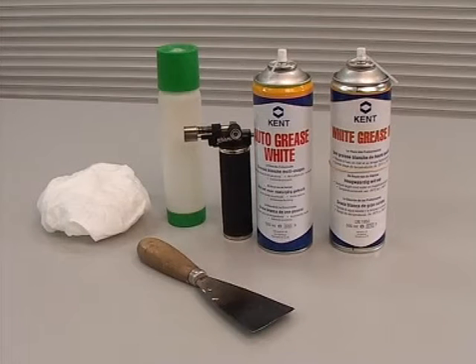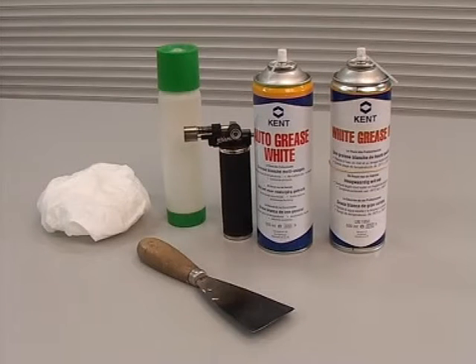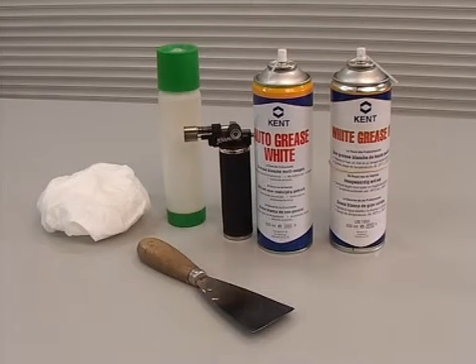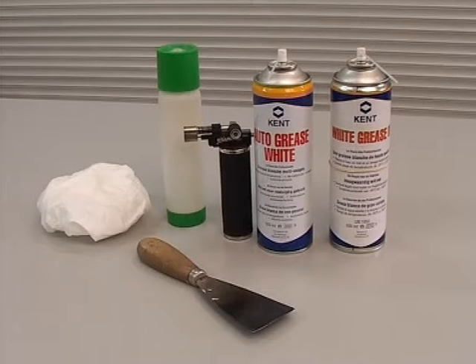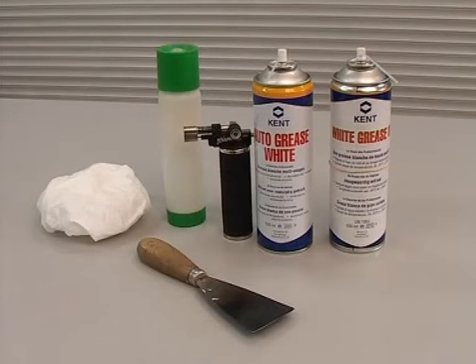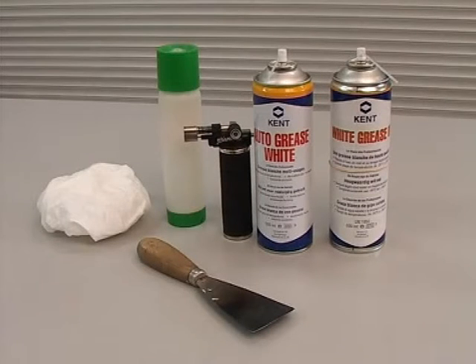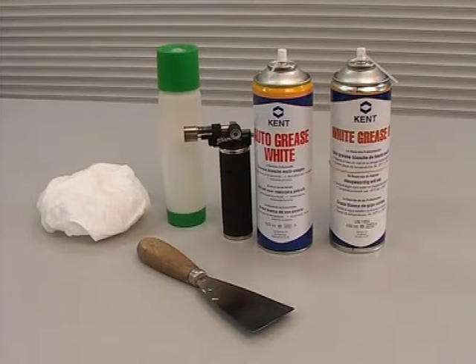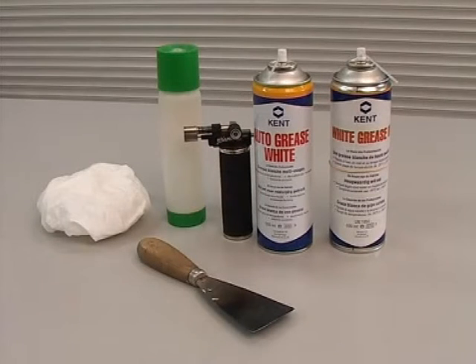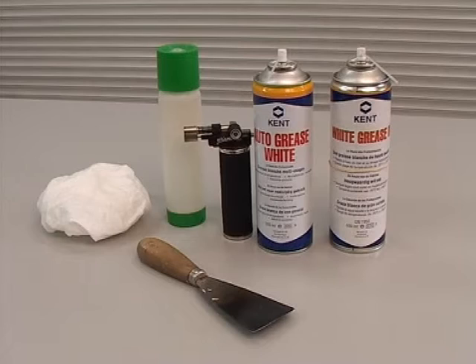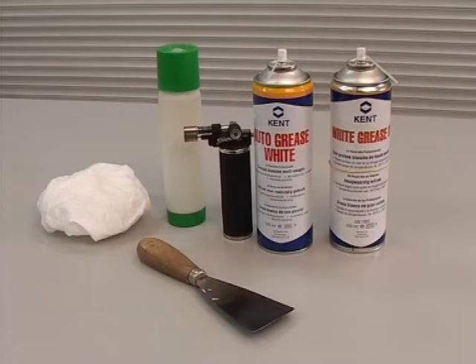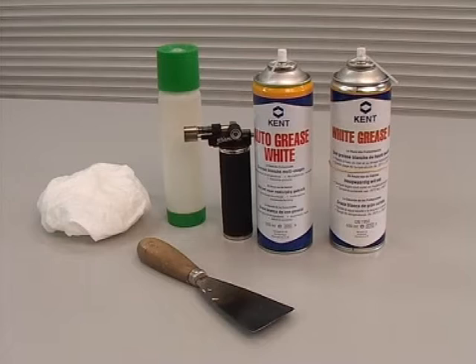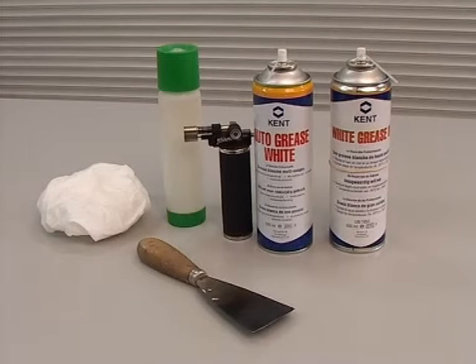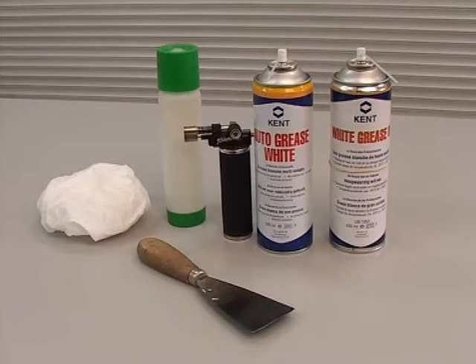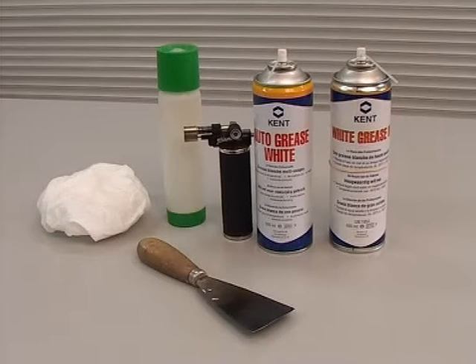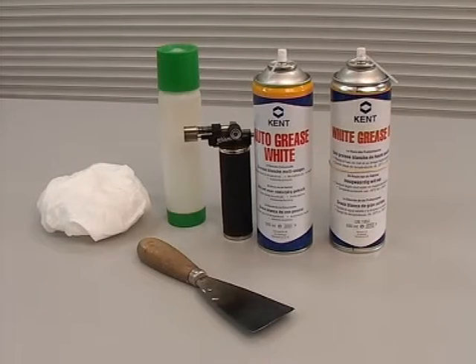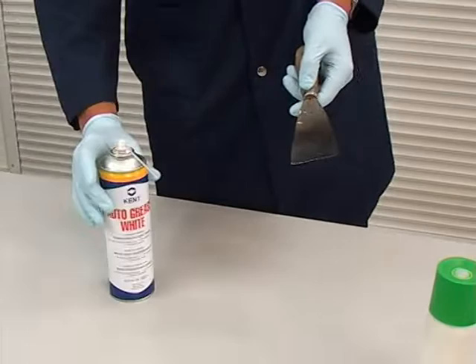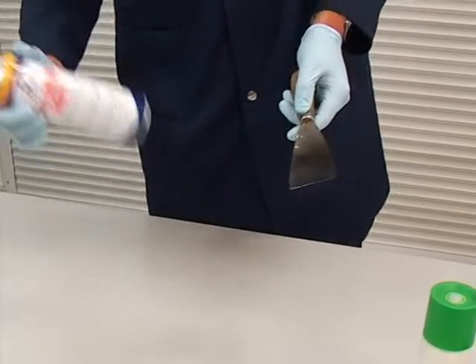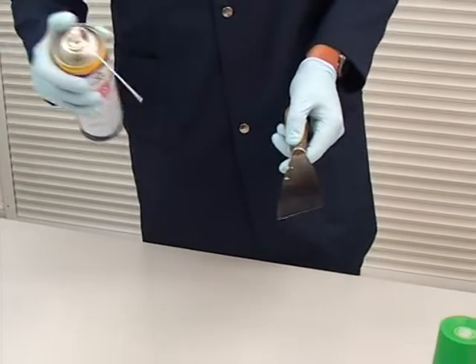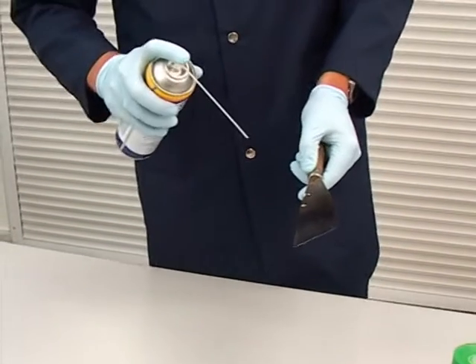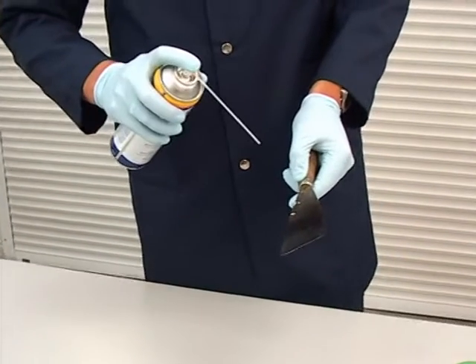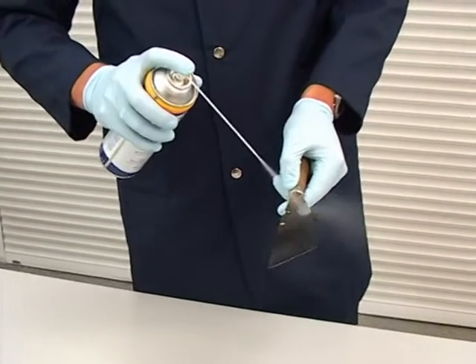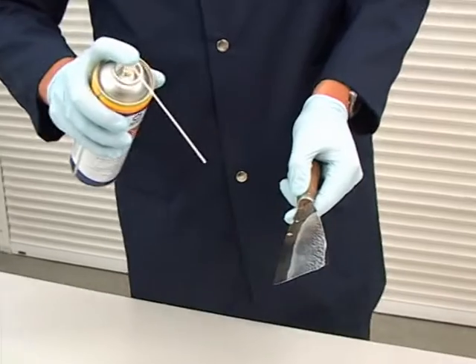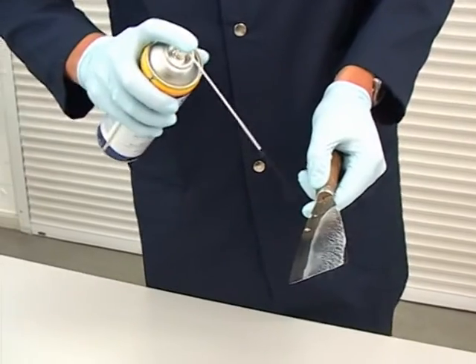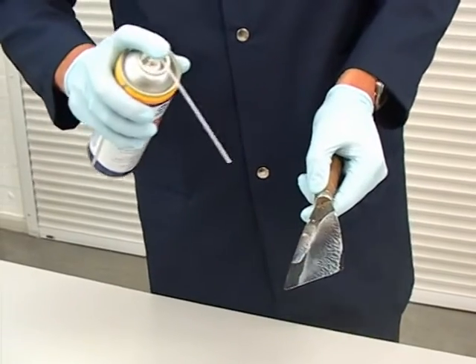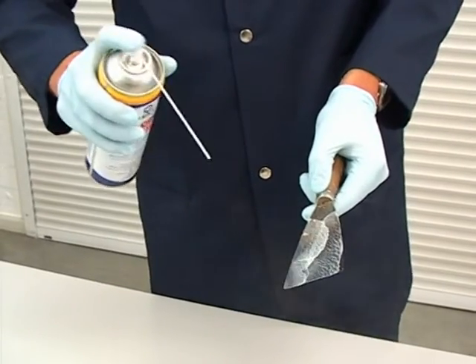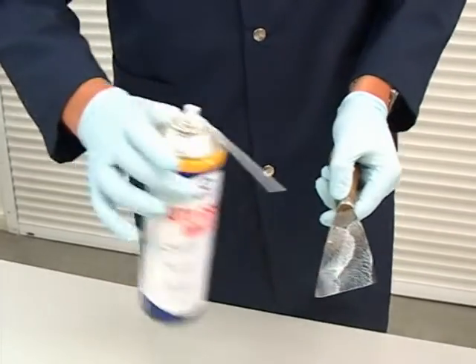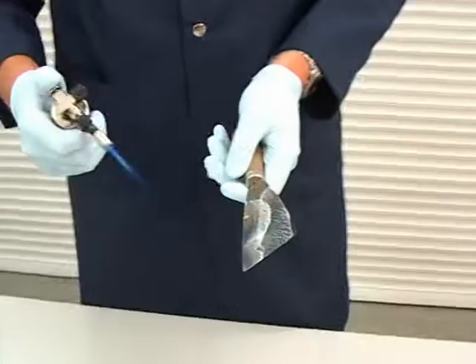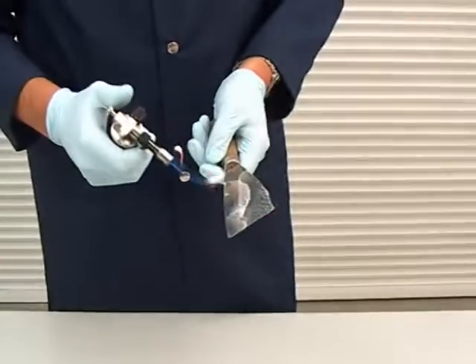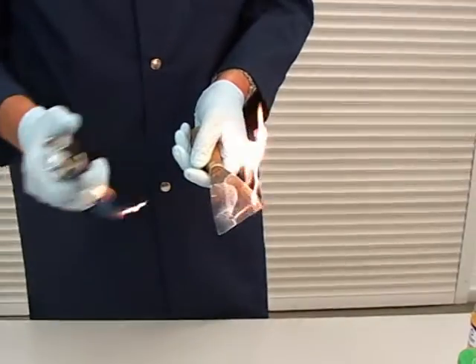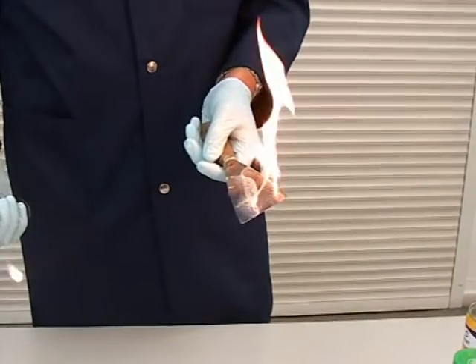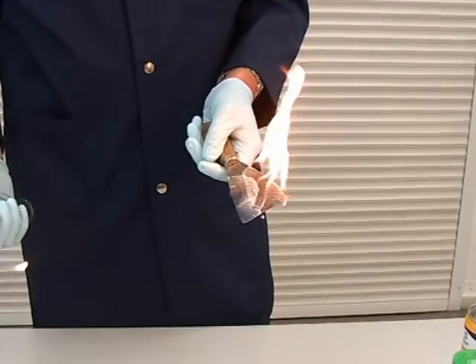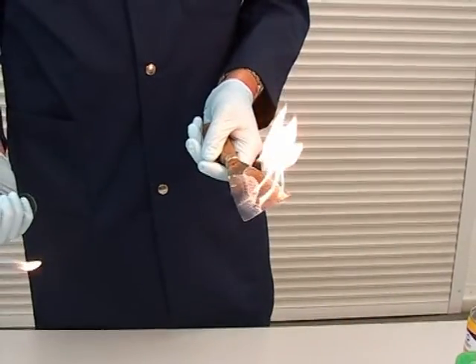Many customers have asked us to produce a grease that is heat and water resistant, will not dry out, is economical to use, and leaves a clearly visible film. As you can see, when sprayed it will leave a white film.